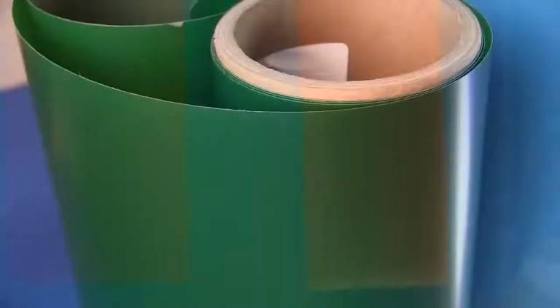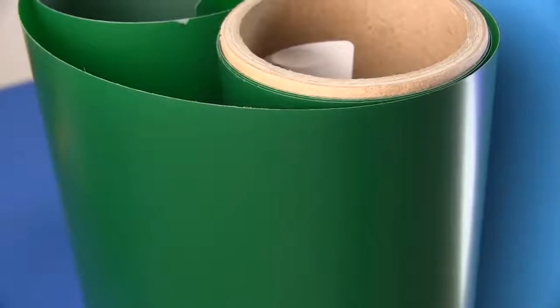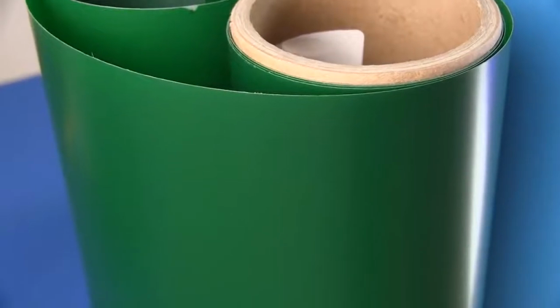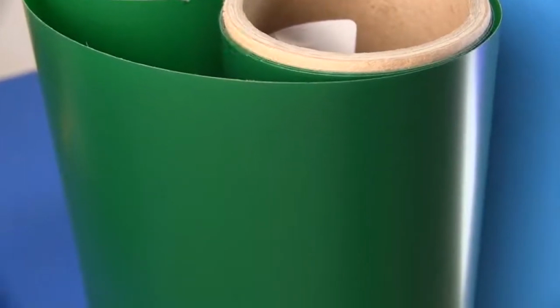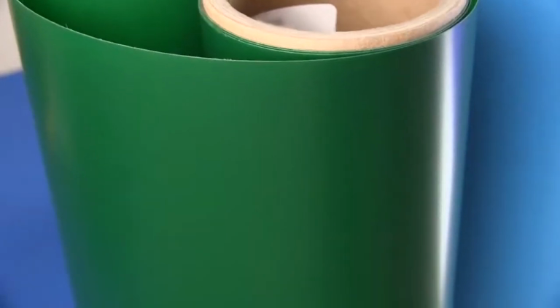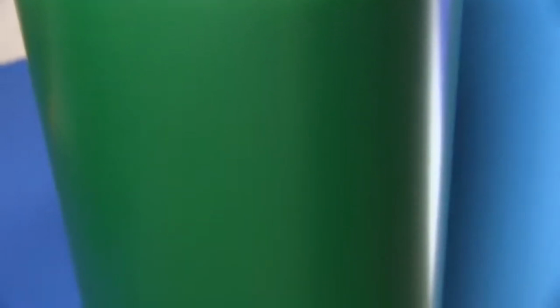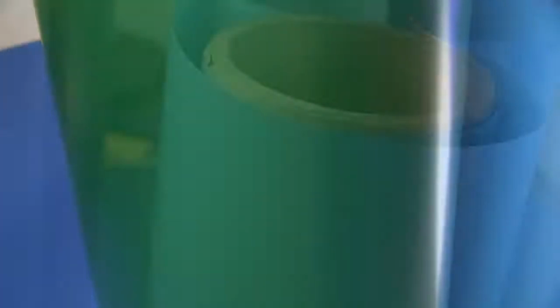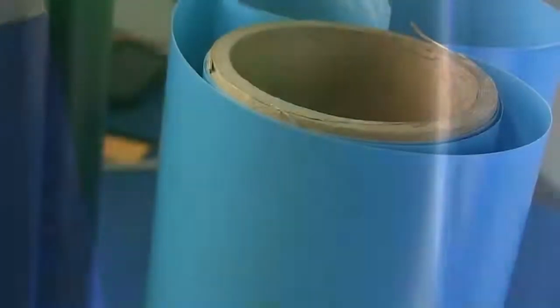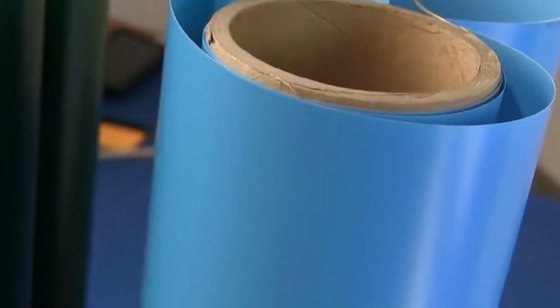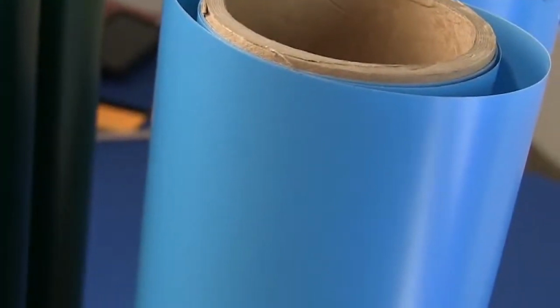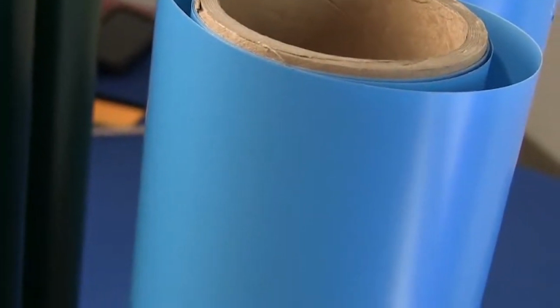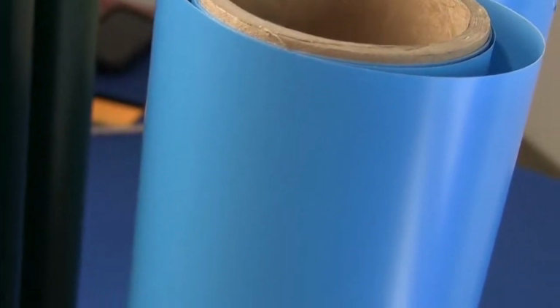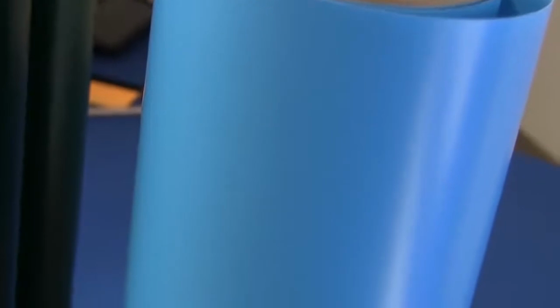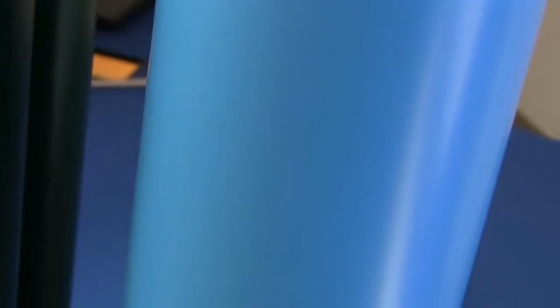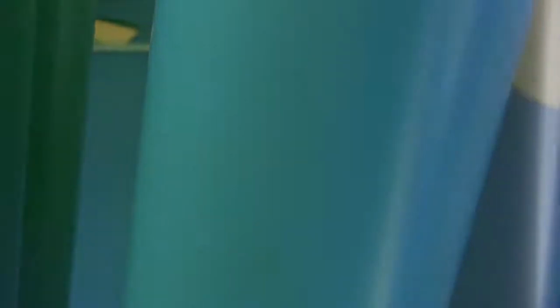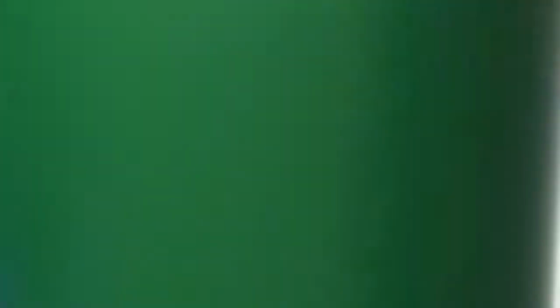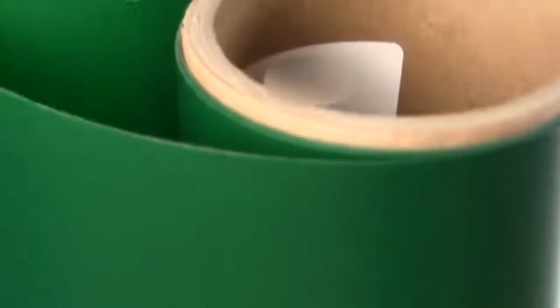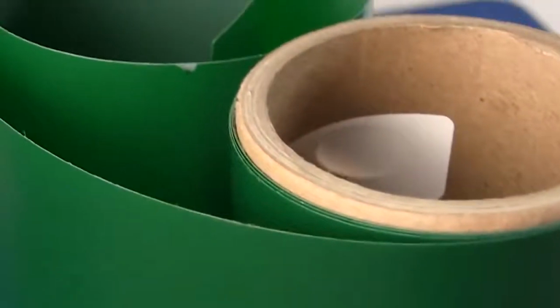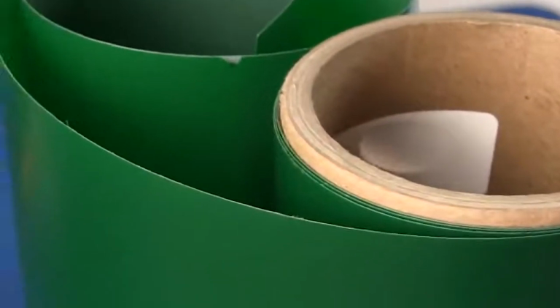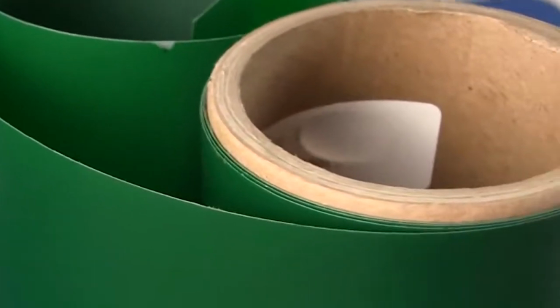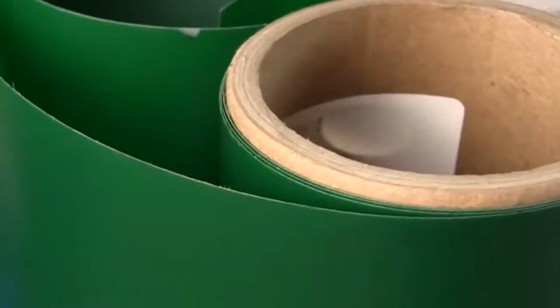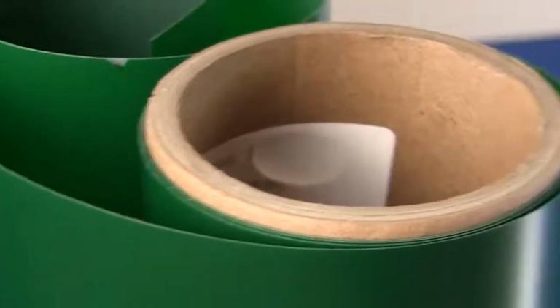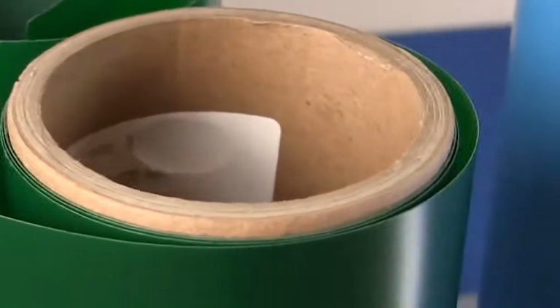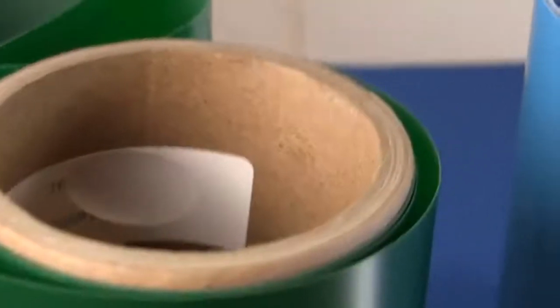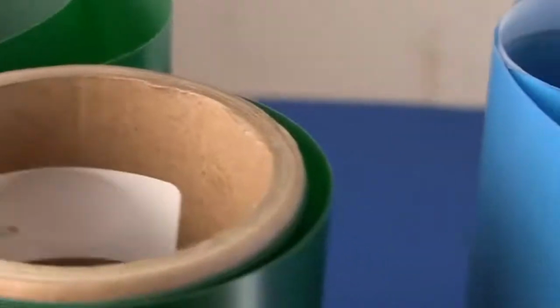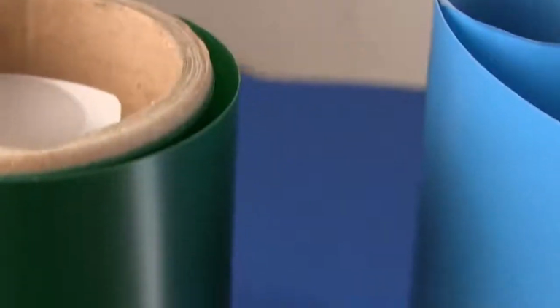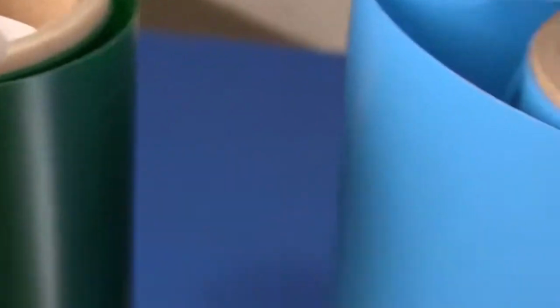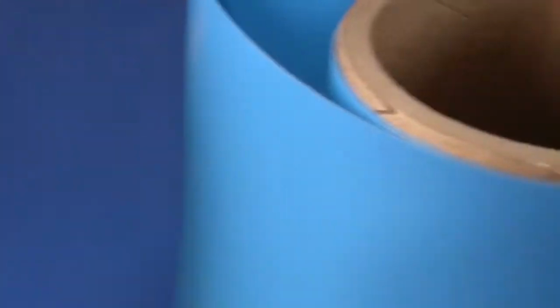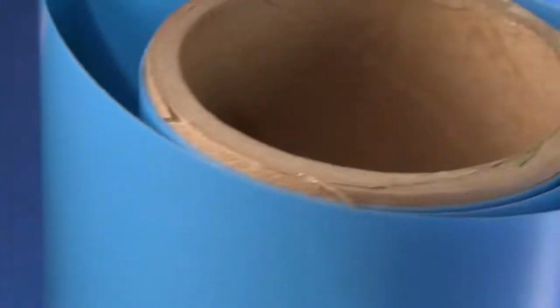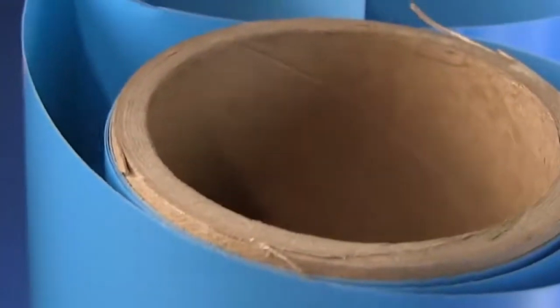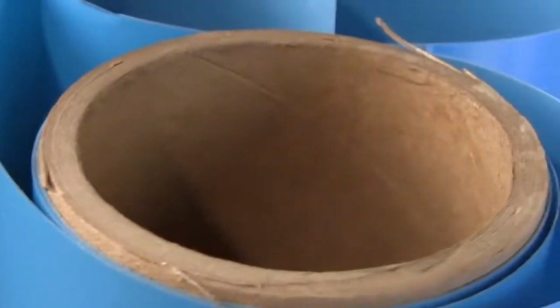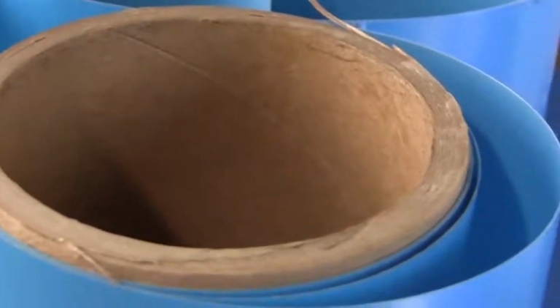Speaking of color shifting, Brightline Cast Translucent is manufactured in one of the strictest quality facilities, so there will be no color shift from roll to roll. They will be defect free due to our 25-point inspection process that each roll must pass before being boxed.